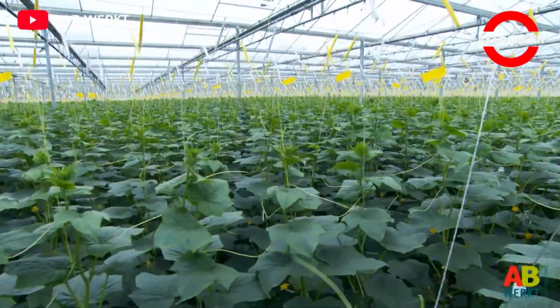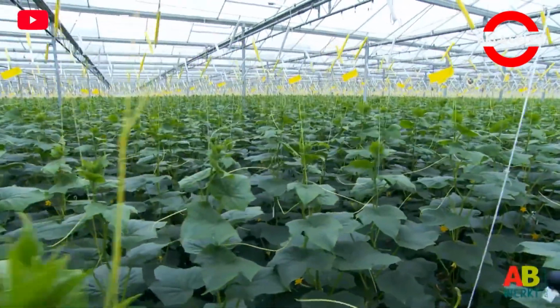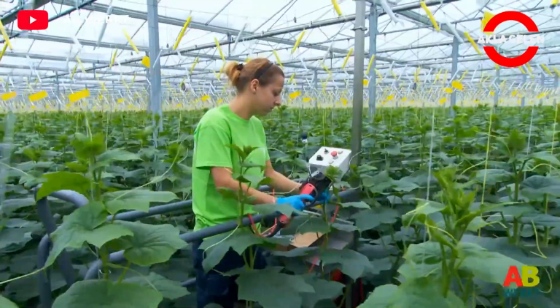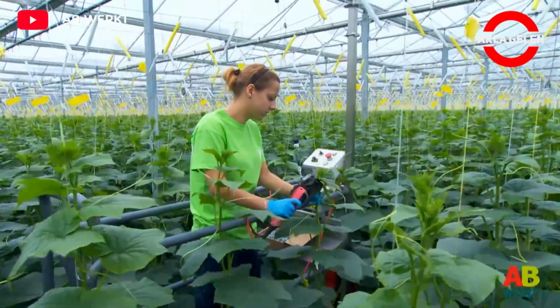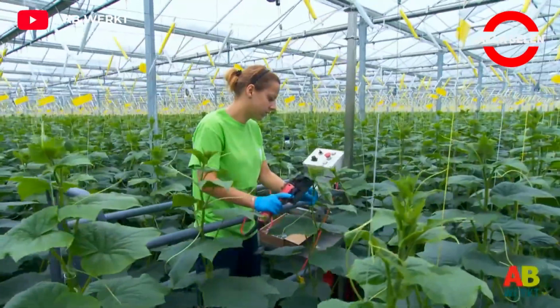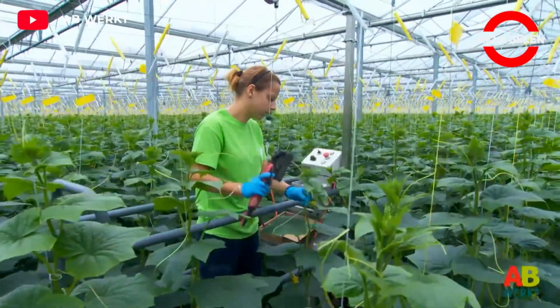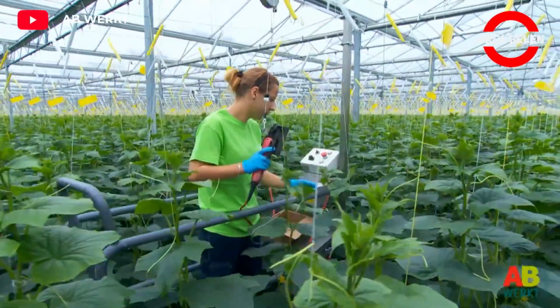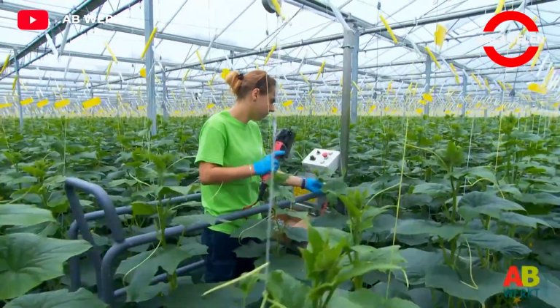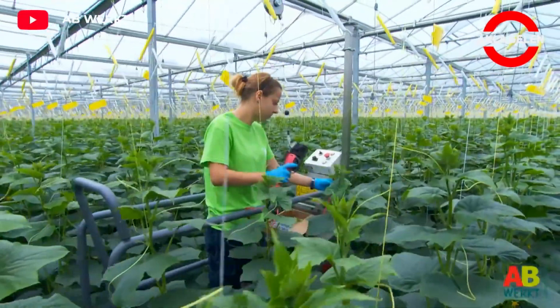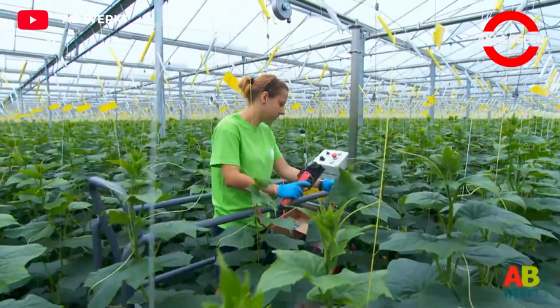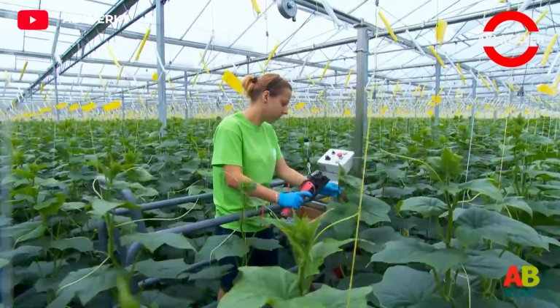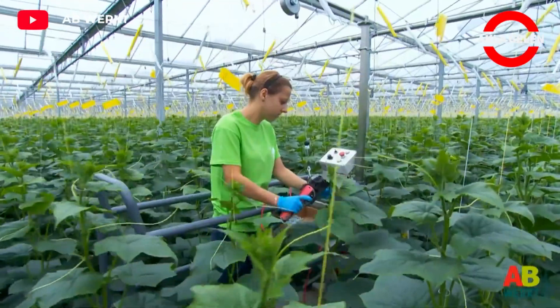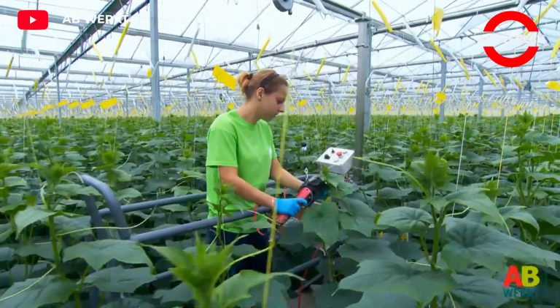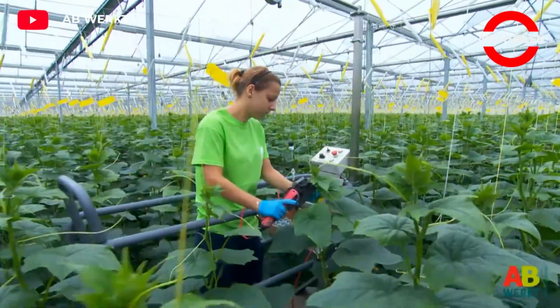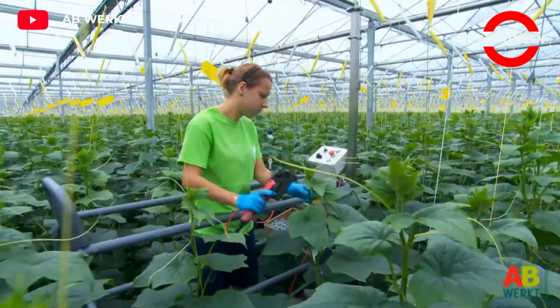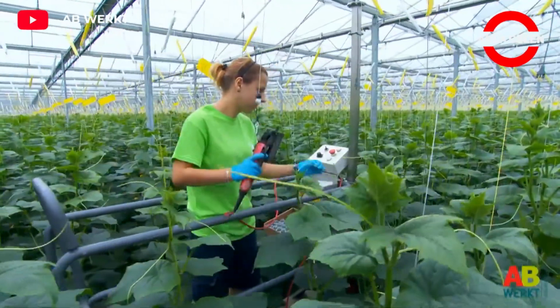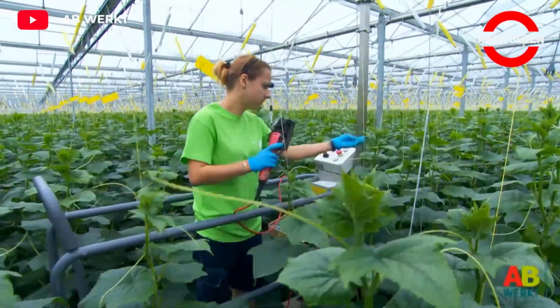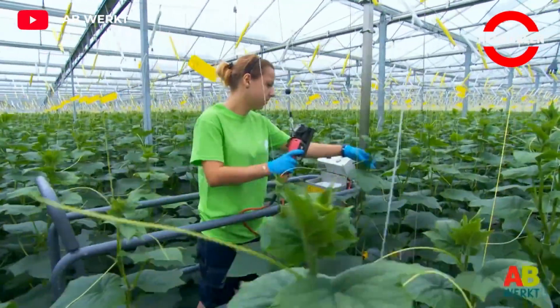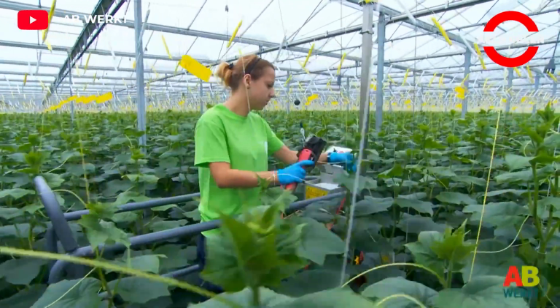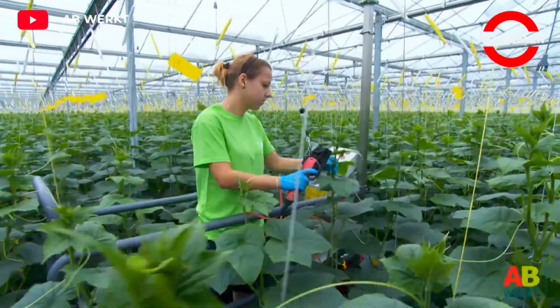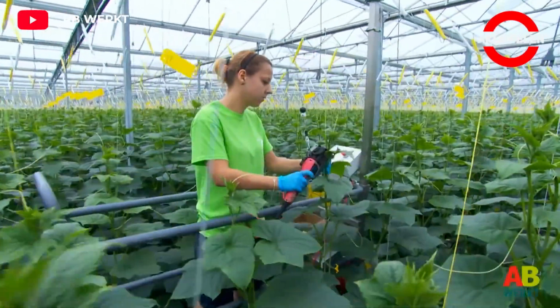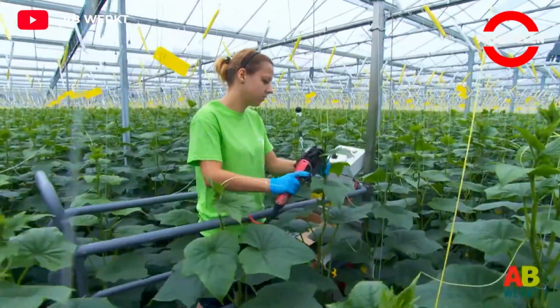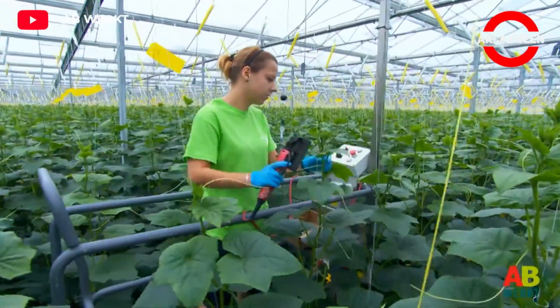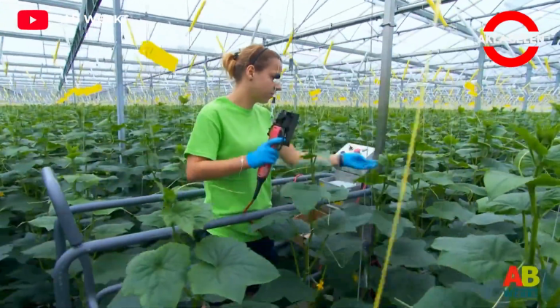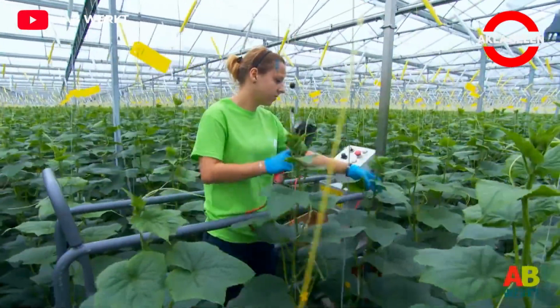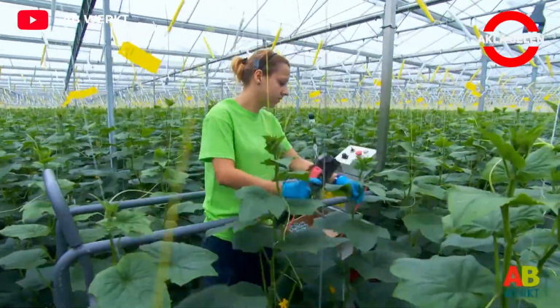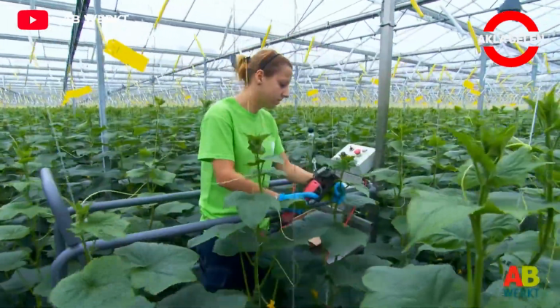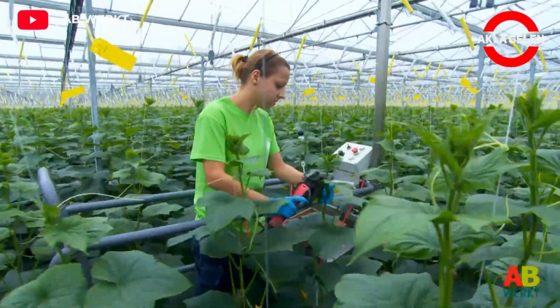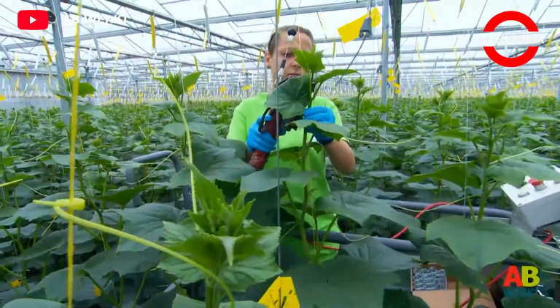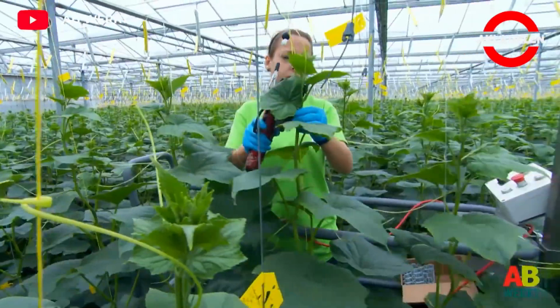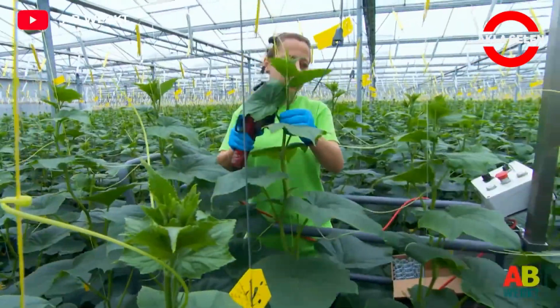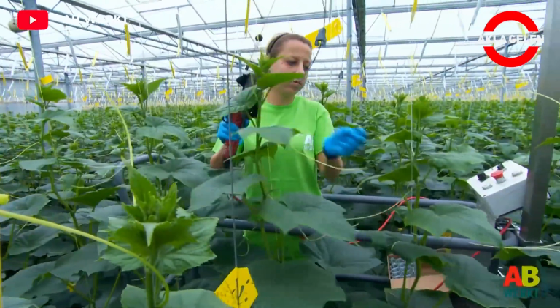The ideal growth temperature for cucumbers is 20 to 25 degrees Celsius. The humidity rate should be between 60 to 70 percent.